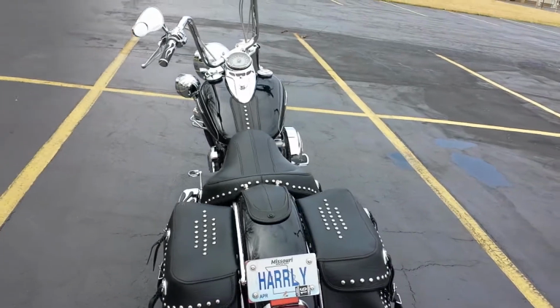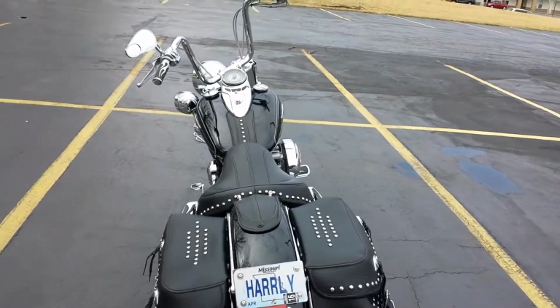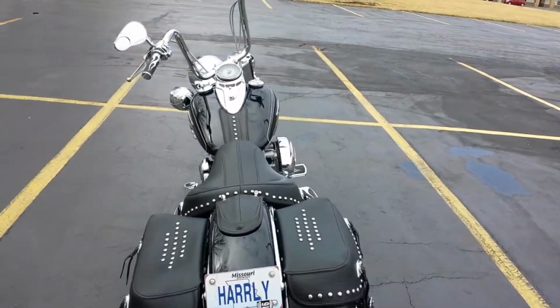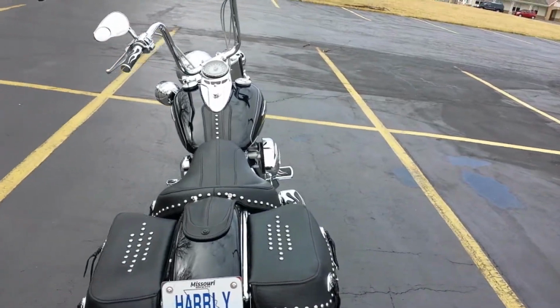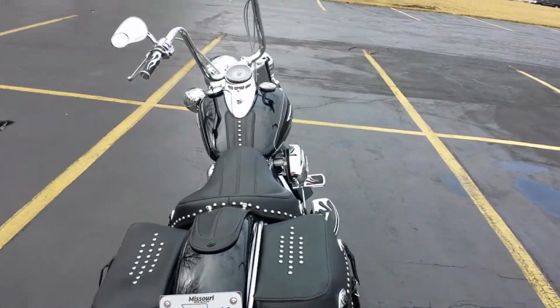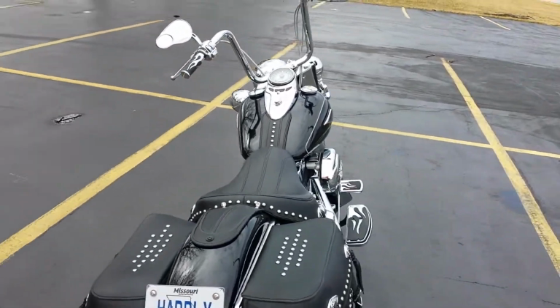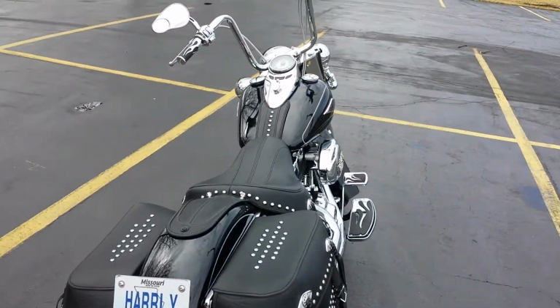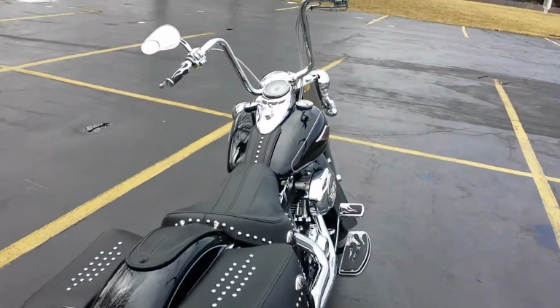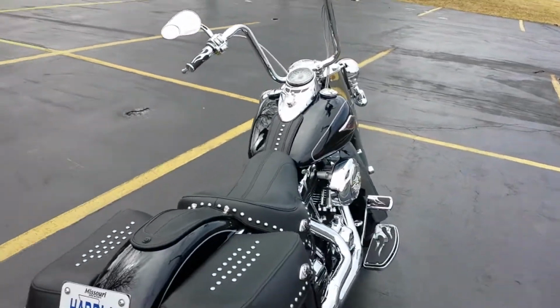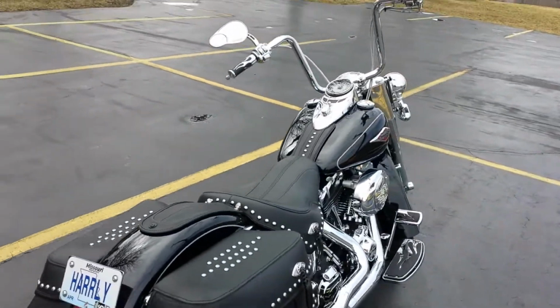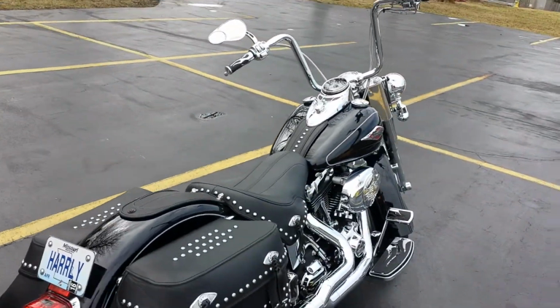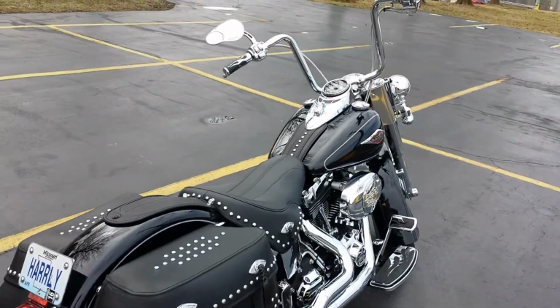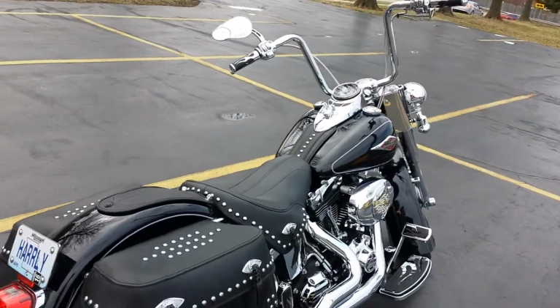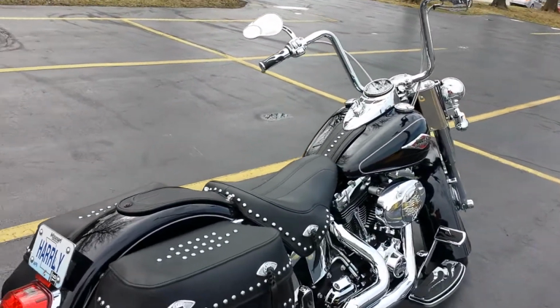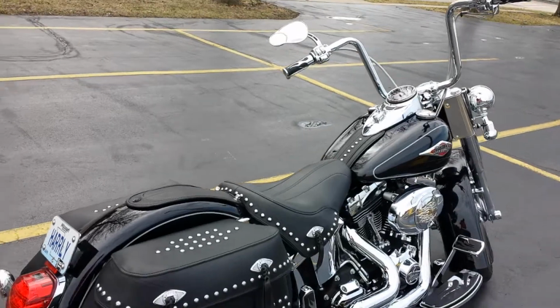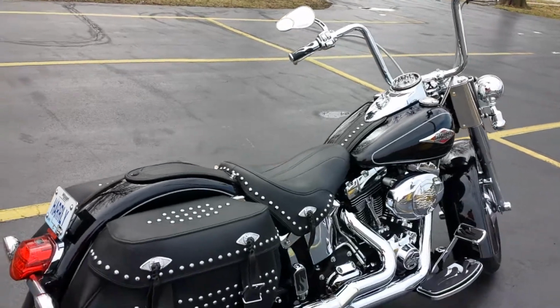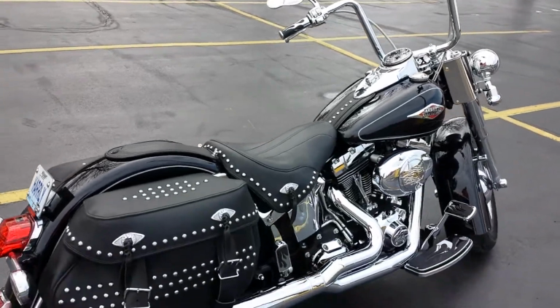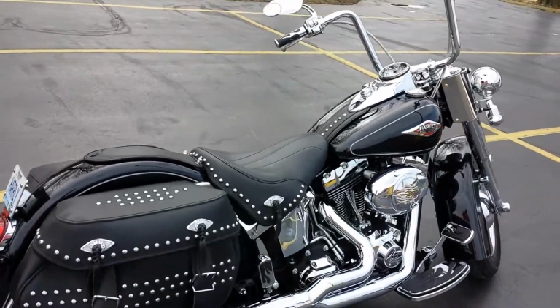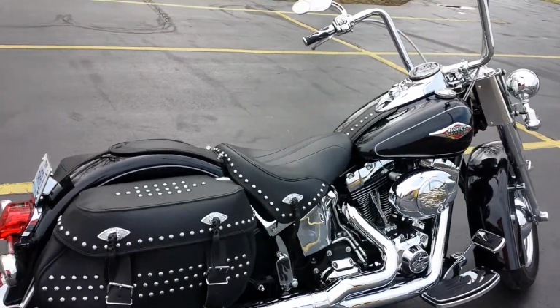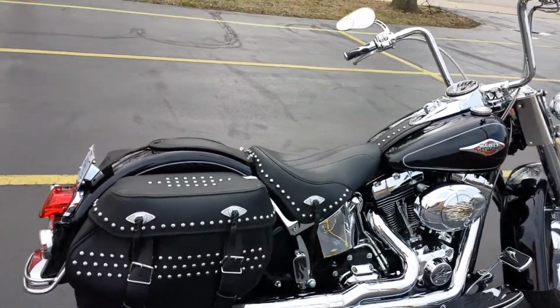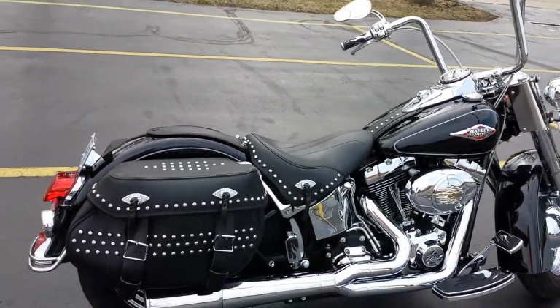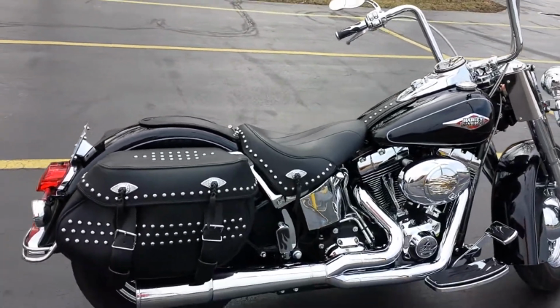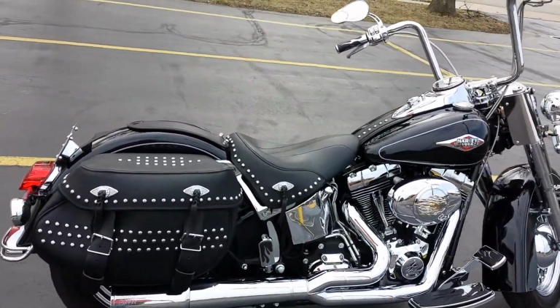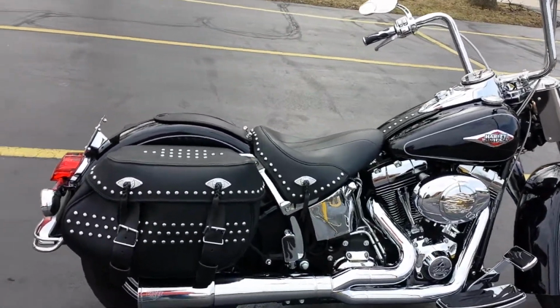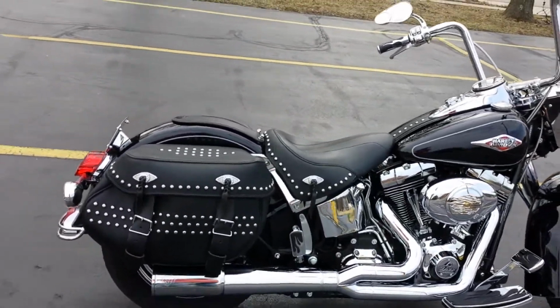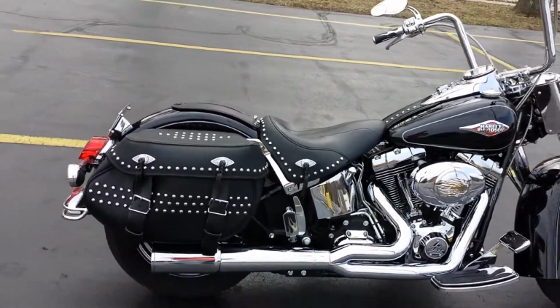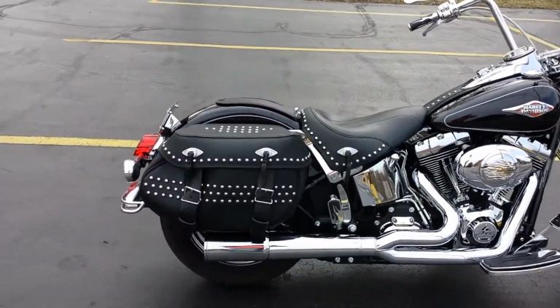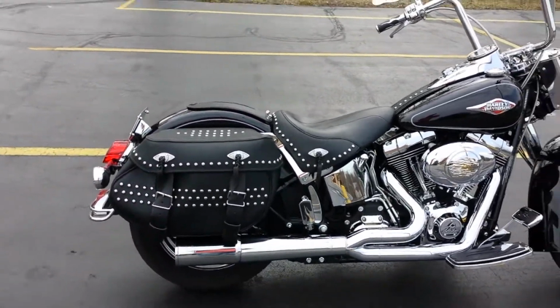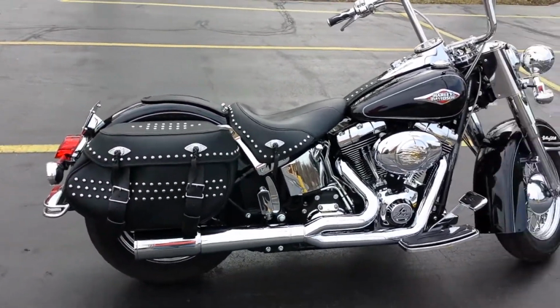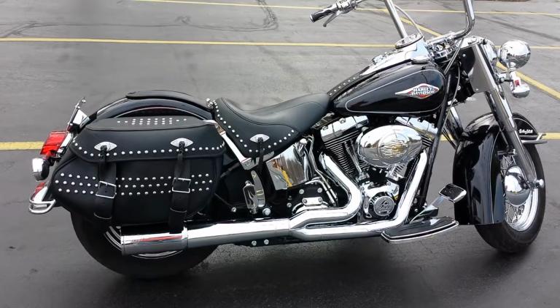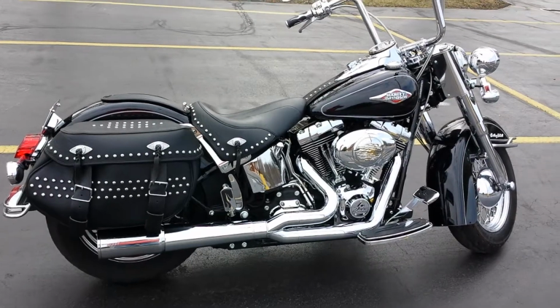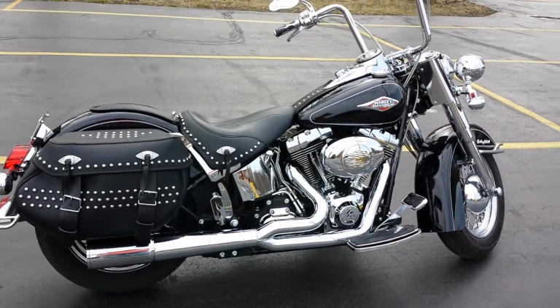I could do a little start here for you. I drove it down here to this parking lot, so it's warmed up a little bit — not warmed up a whole lot.